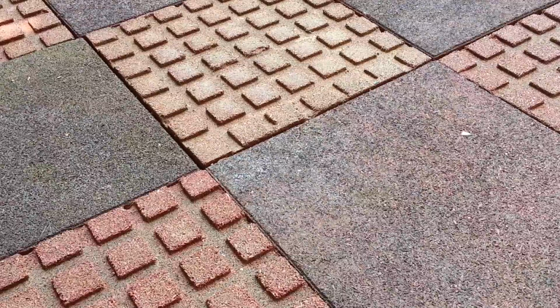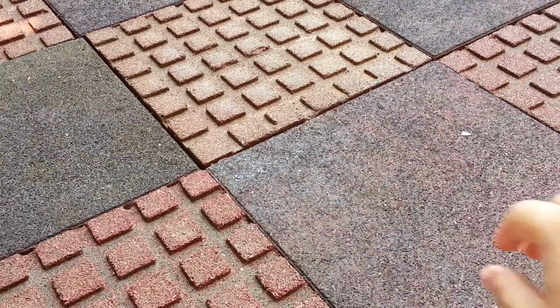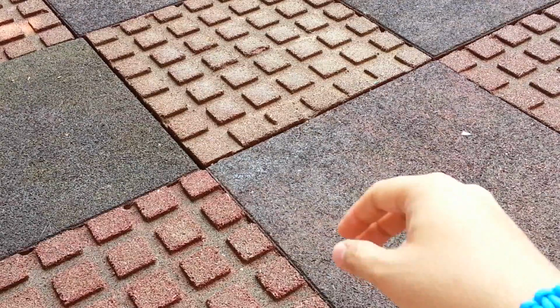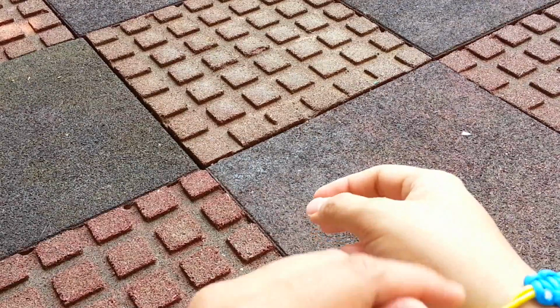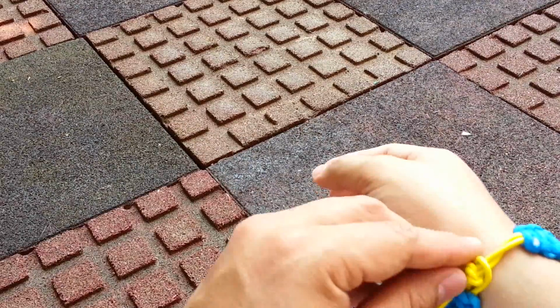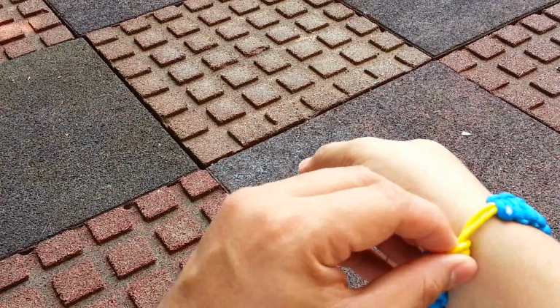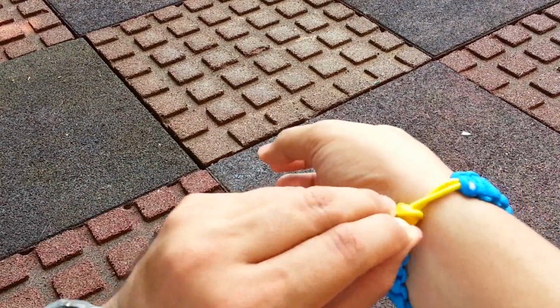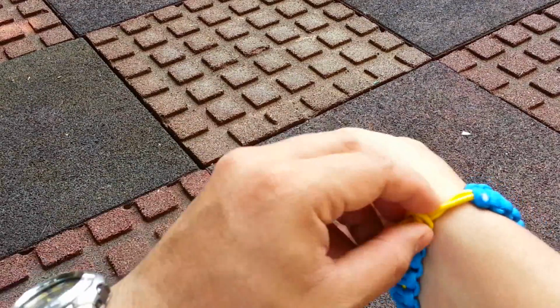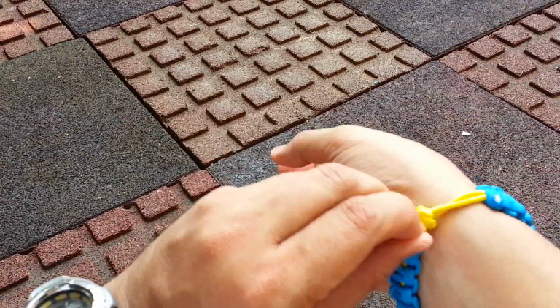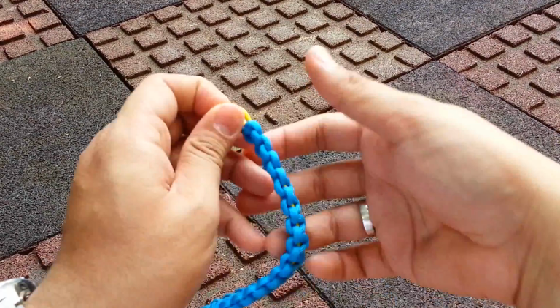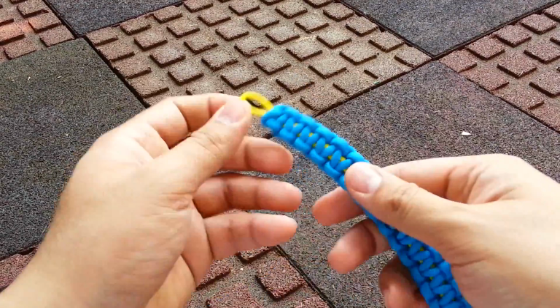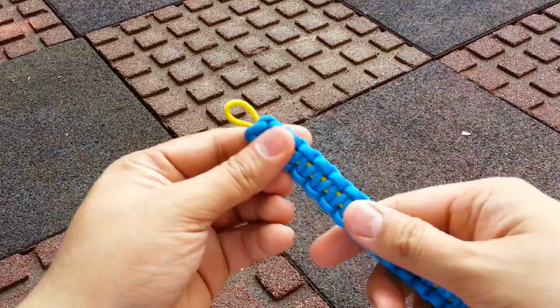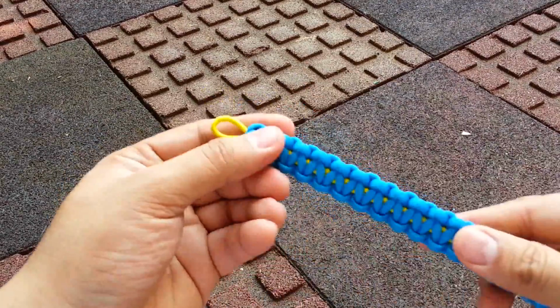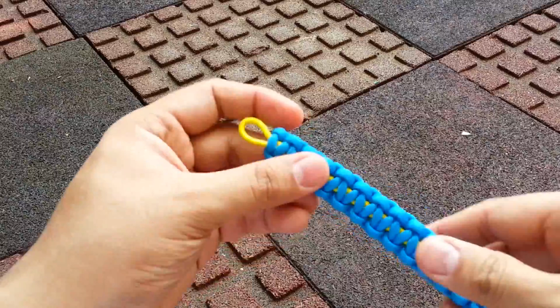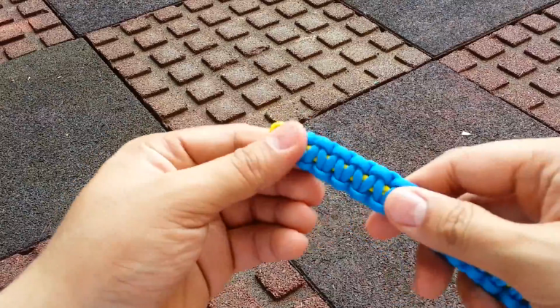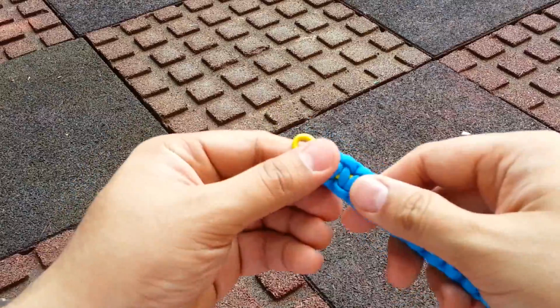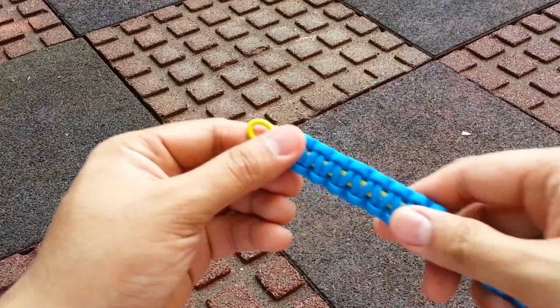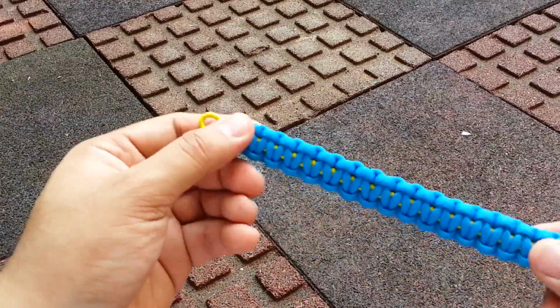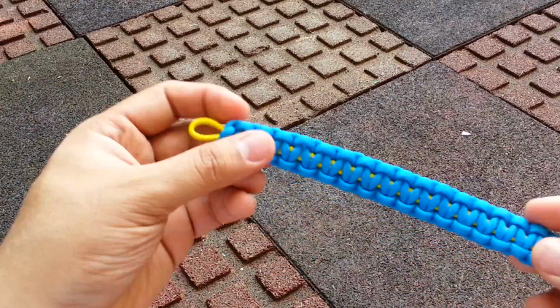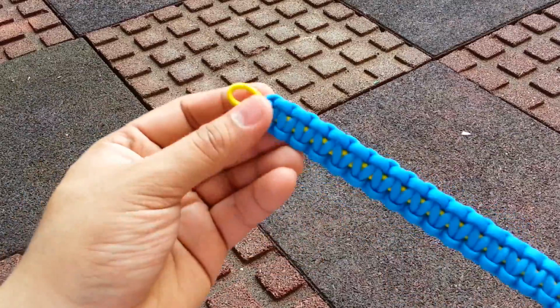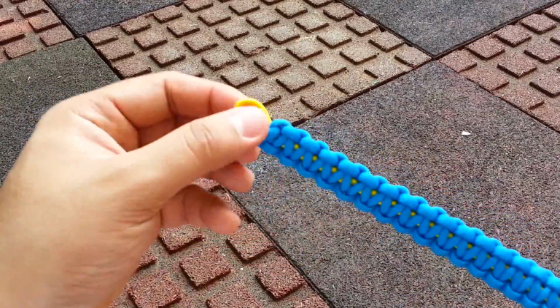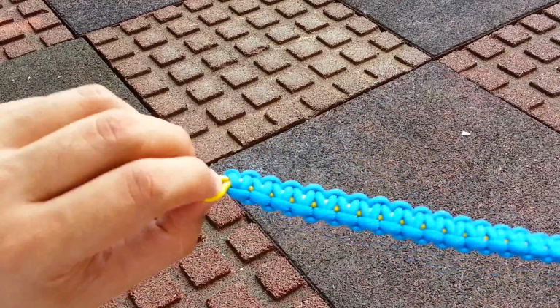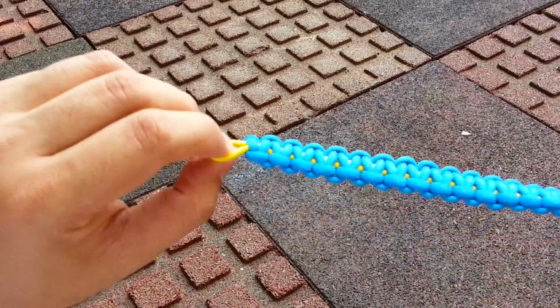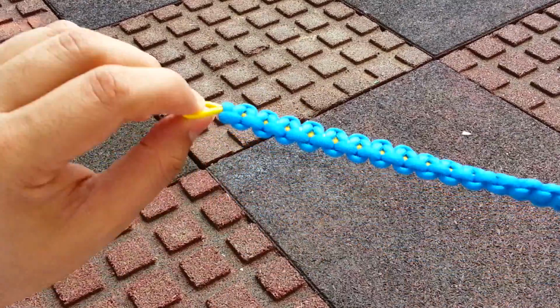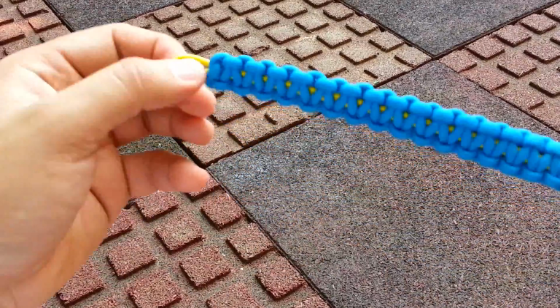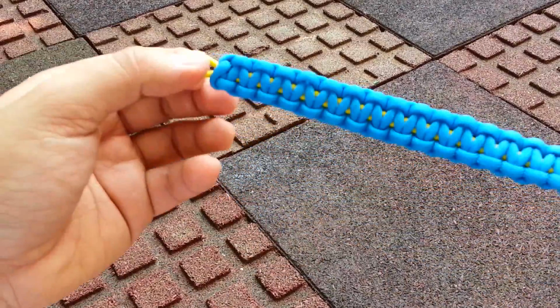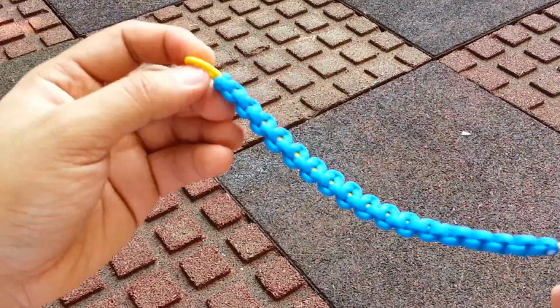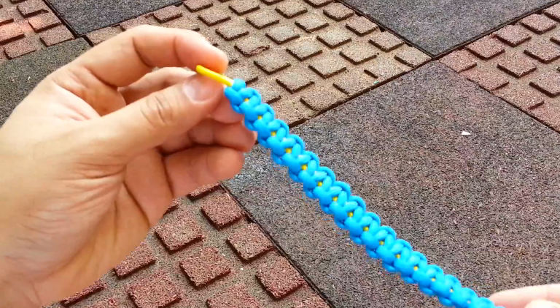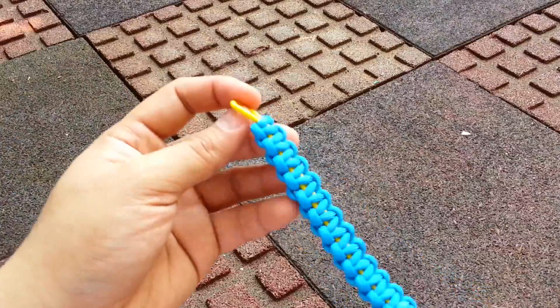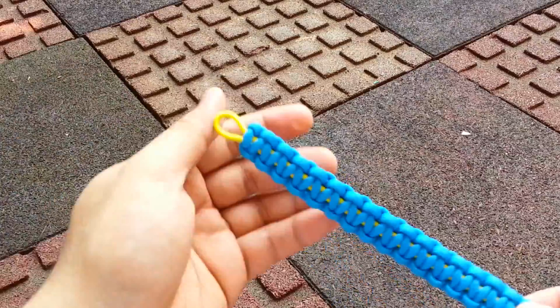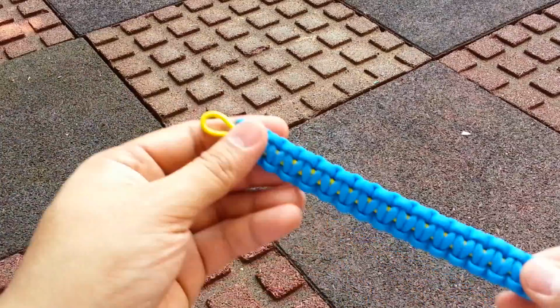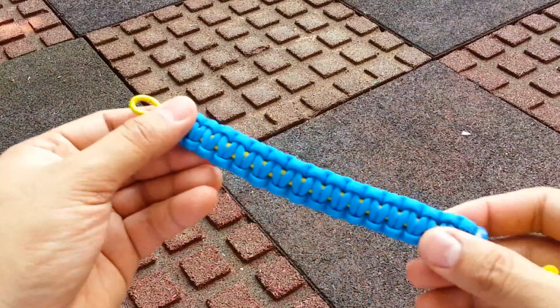Hi, I'm gonna show you the recent bracelet that I did. It's a simple Cobra weave but I used an elastic shock cord as the core of the bracelet.